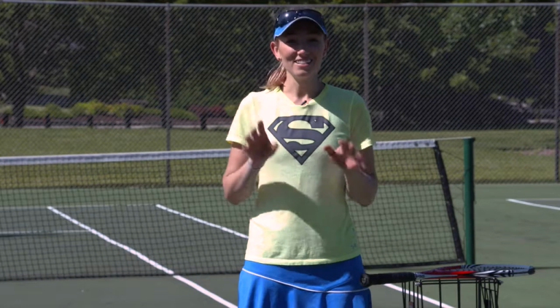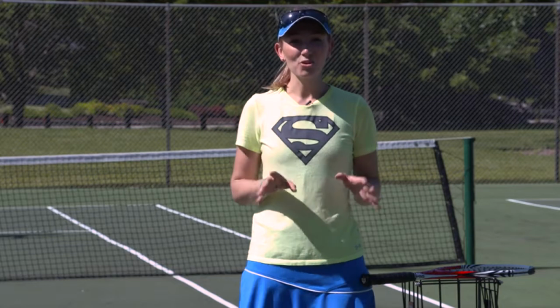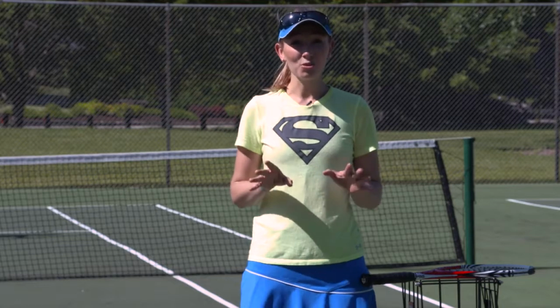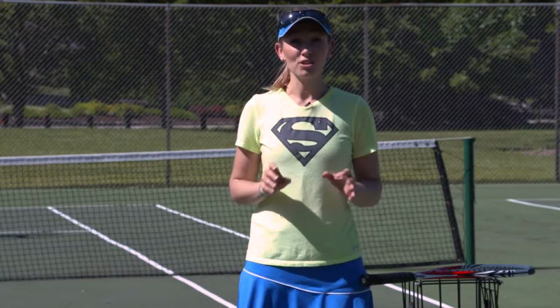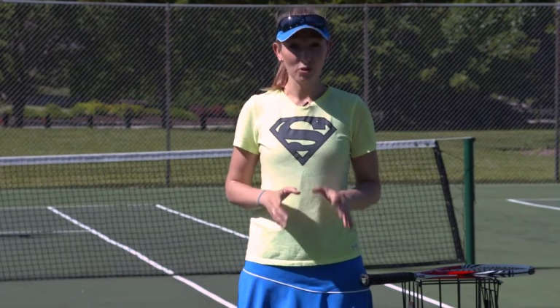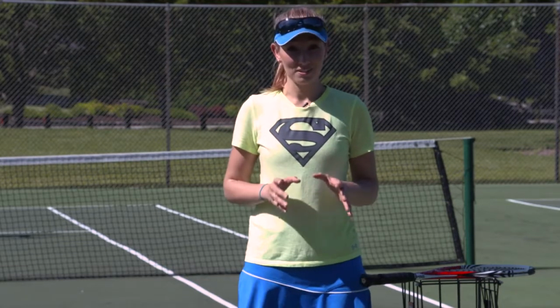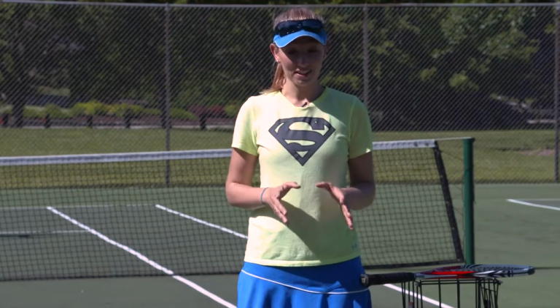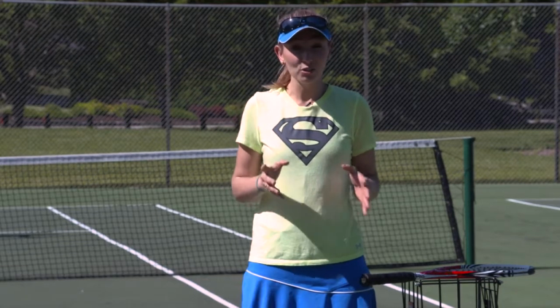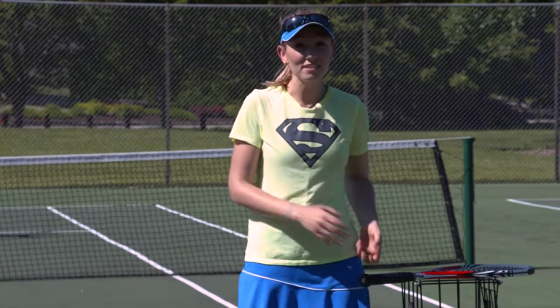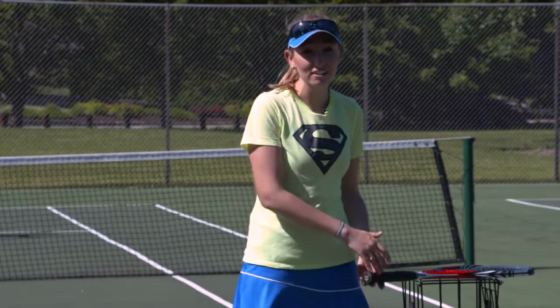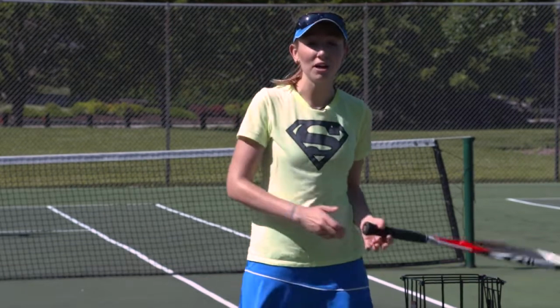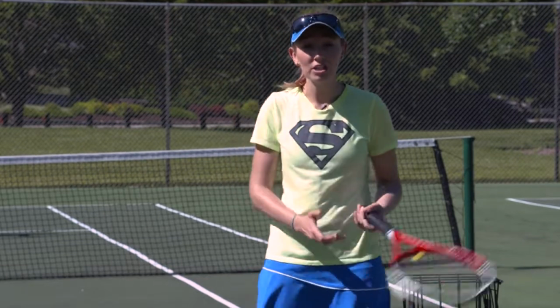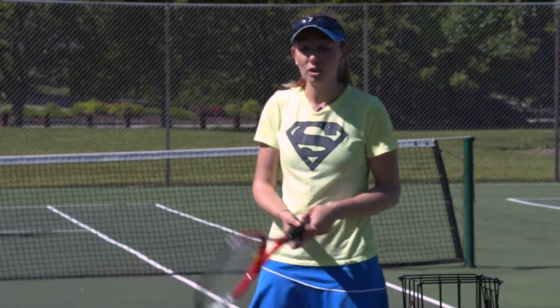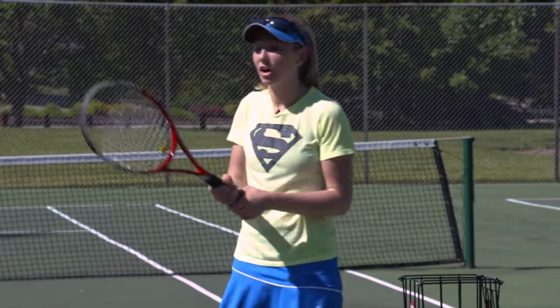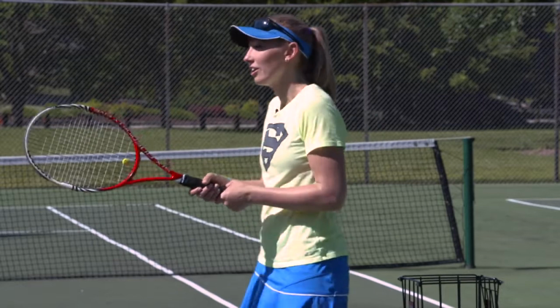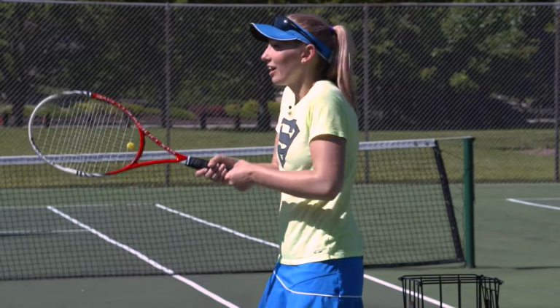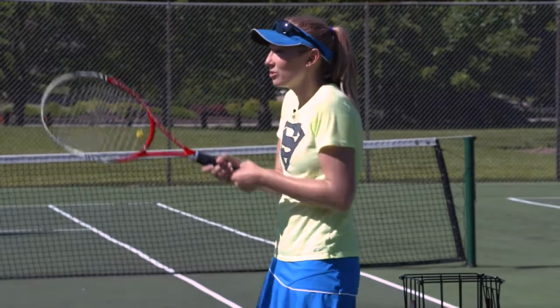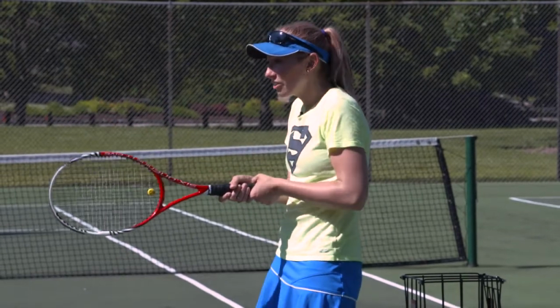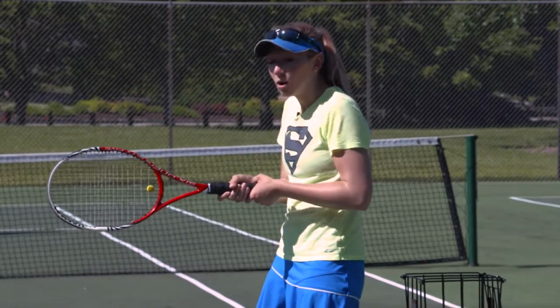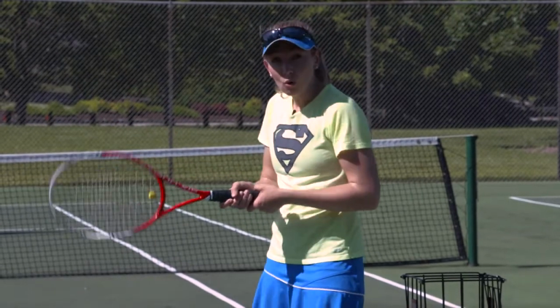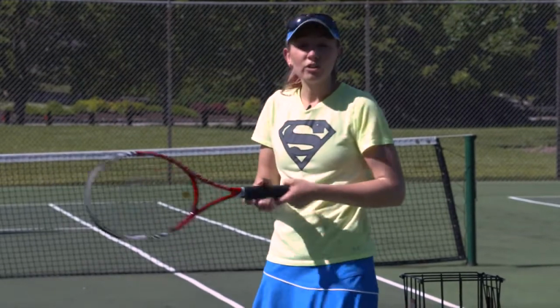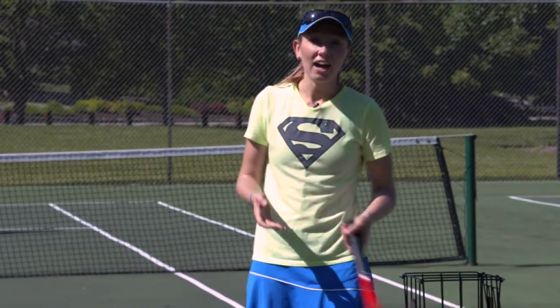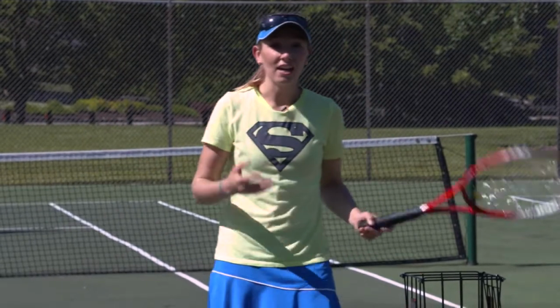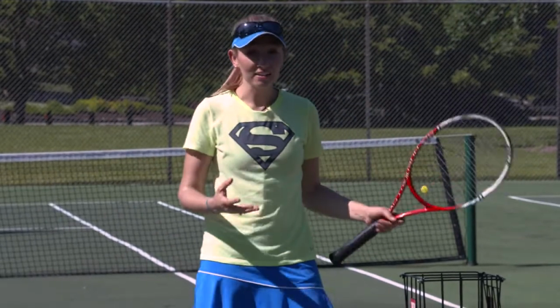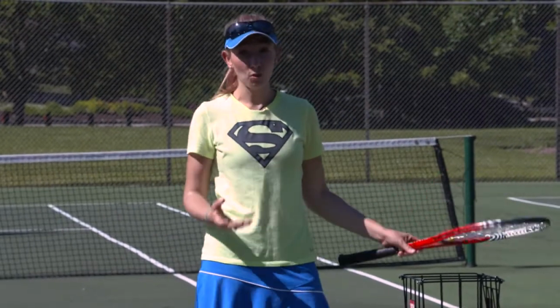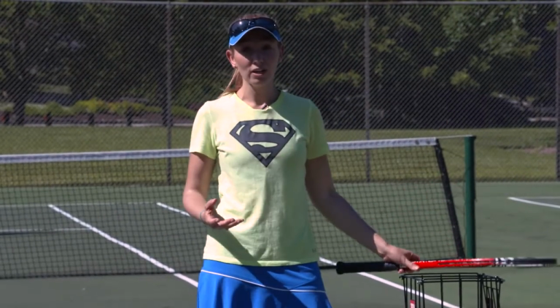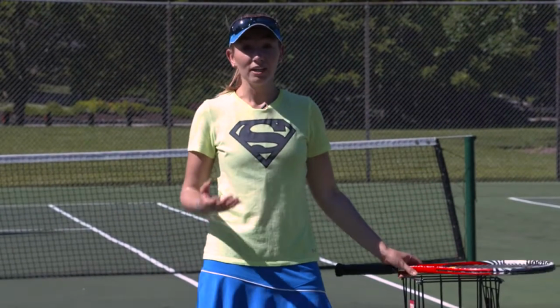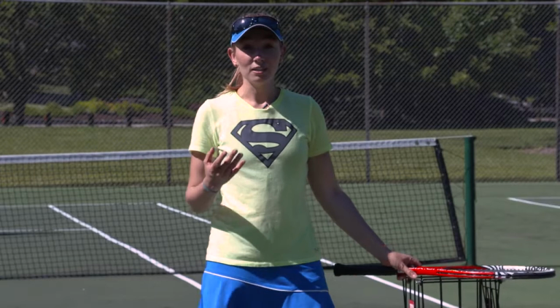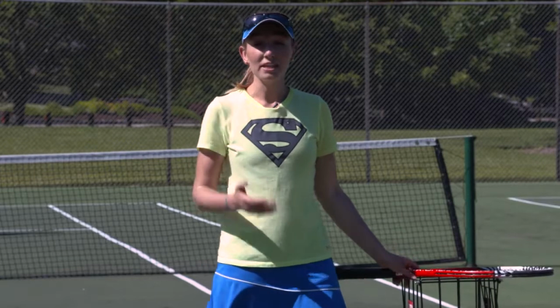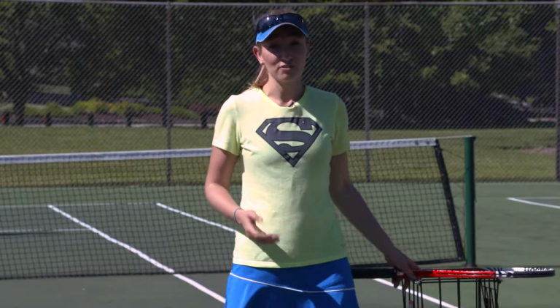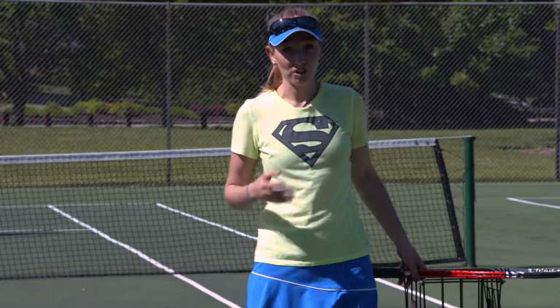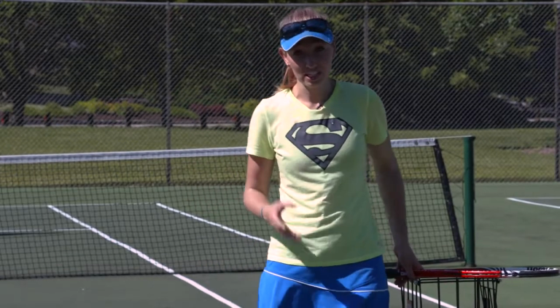In doubles you have a choice to make. Either you can stand there like my old high school doubles partner and do nothing, or you can have an active role in making a difference for your team.